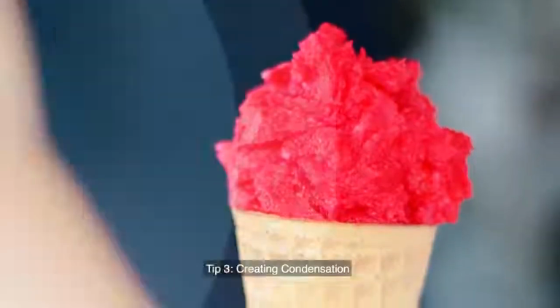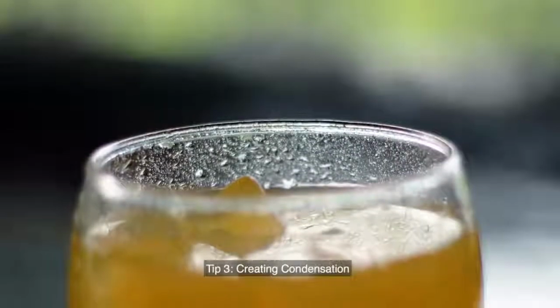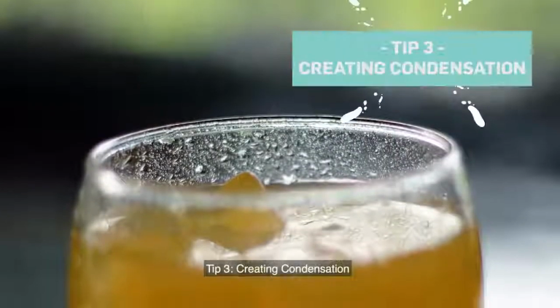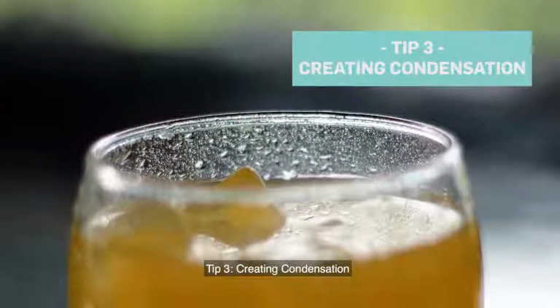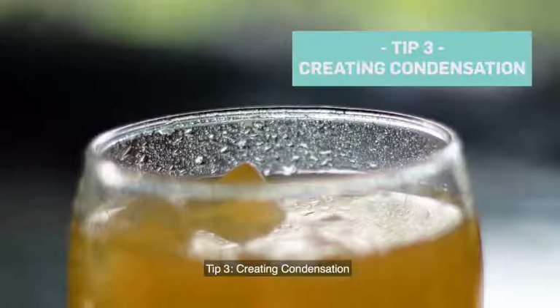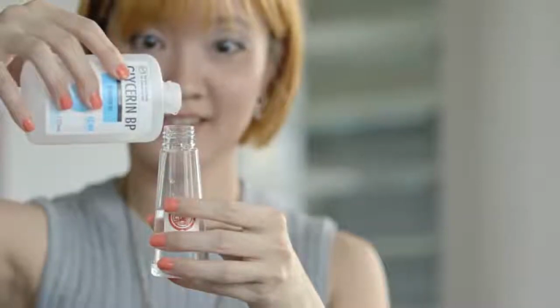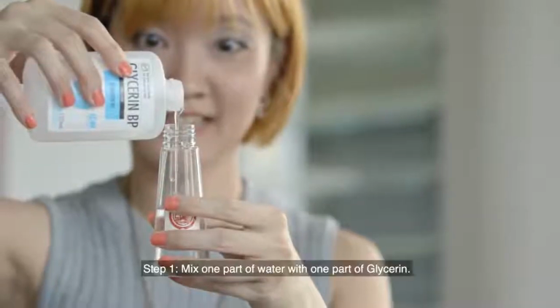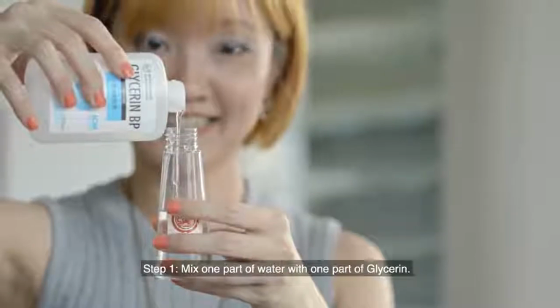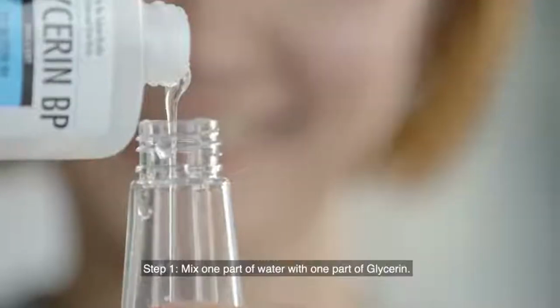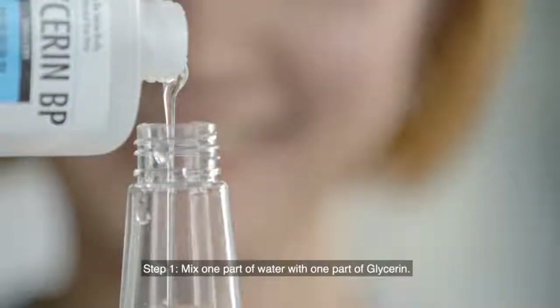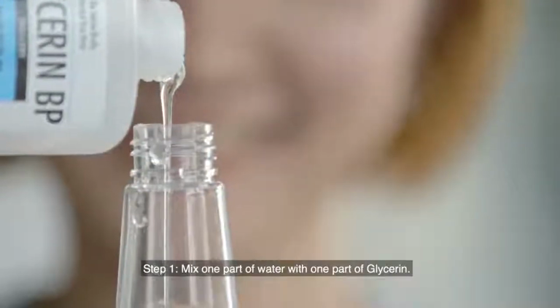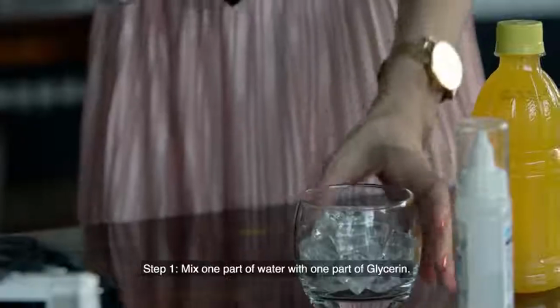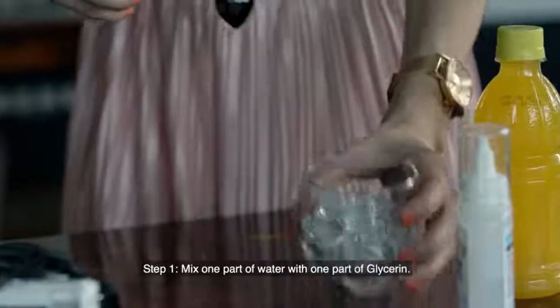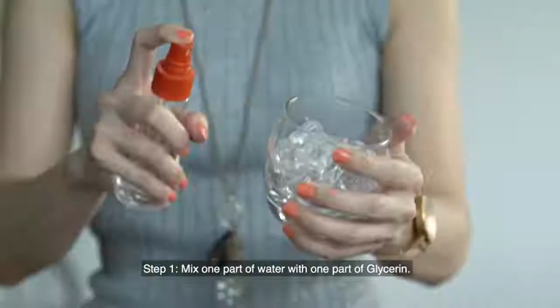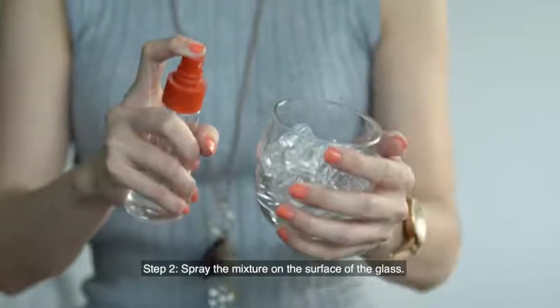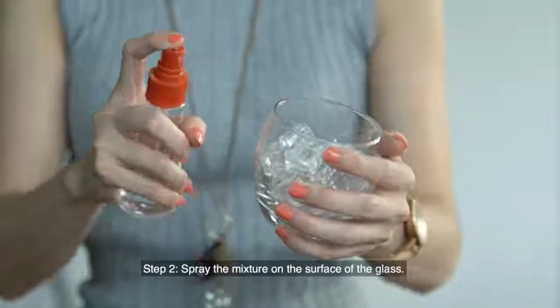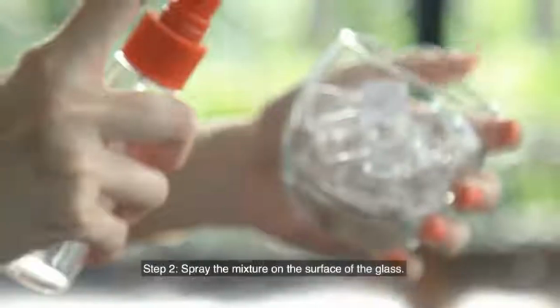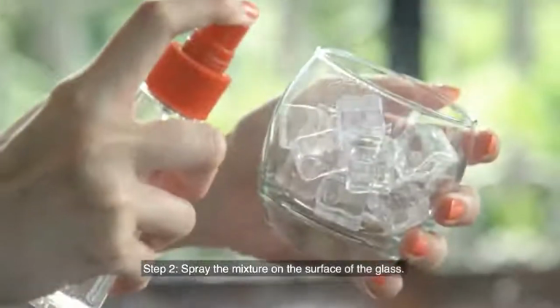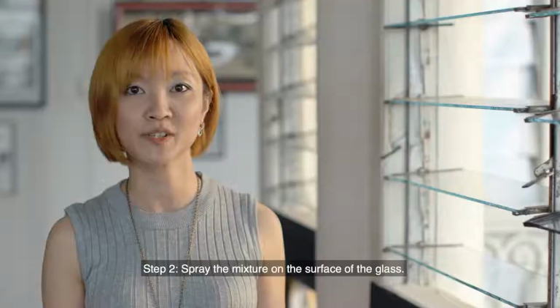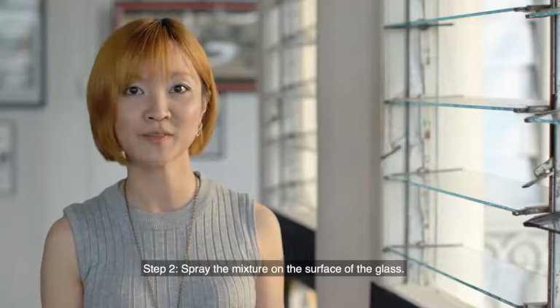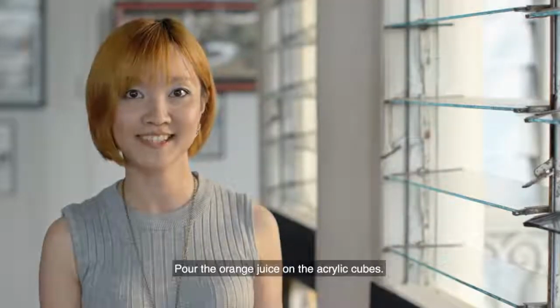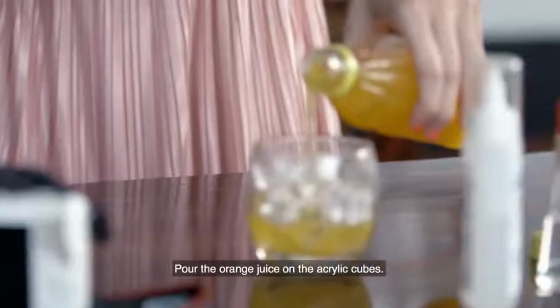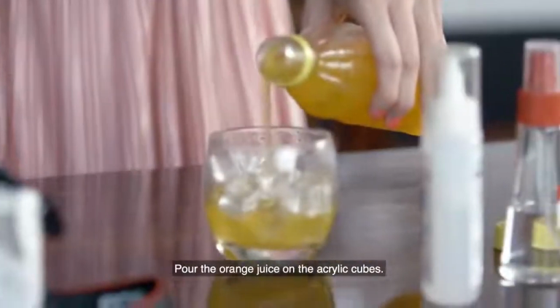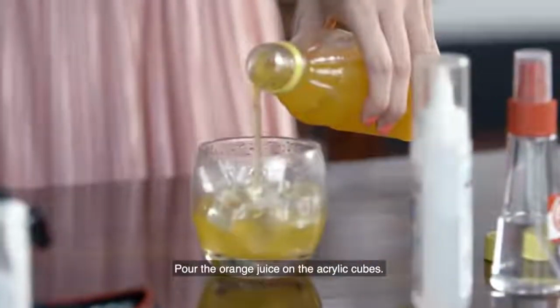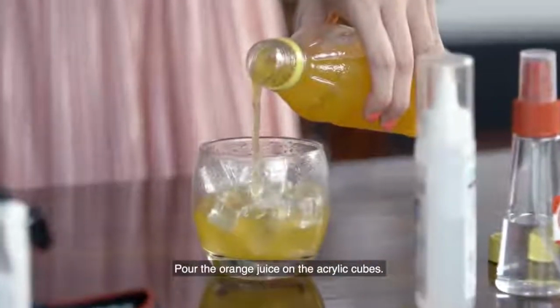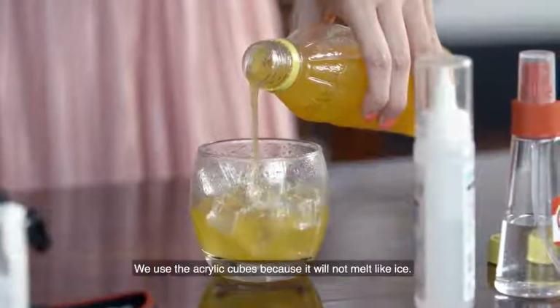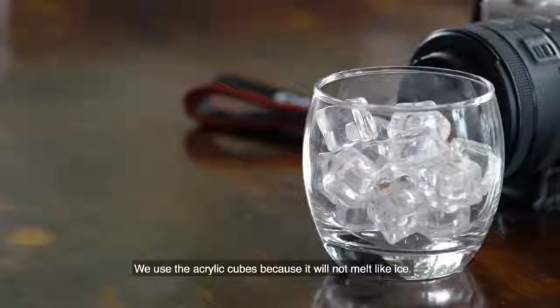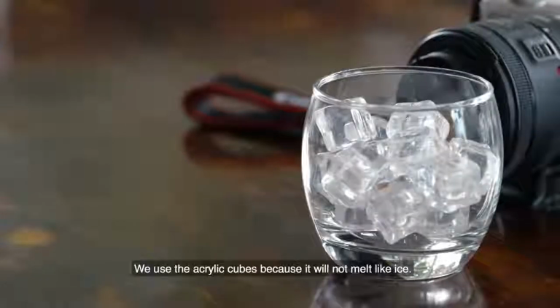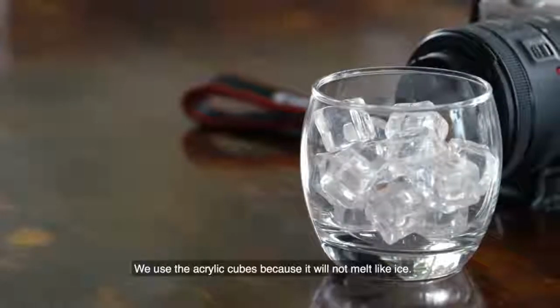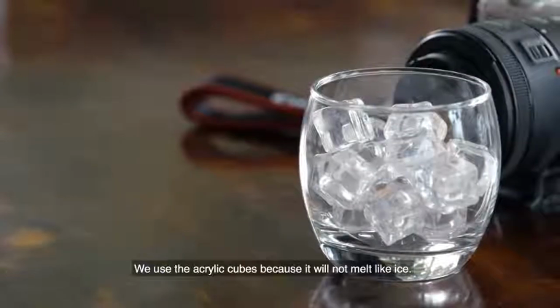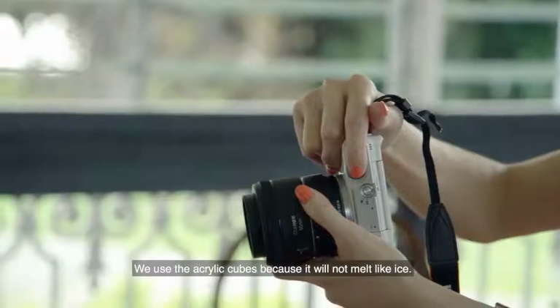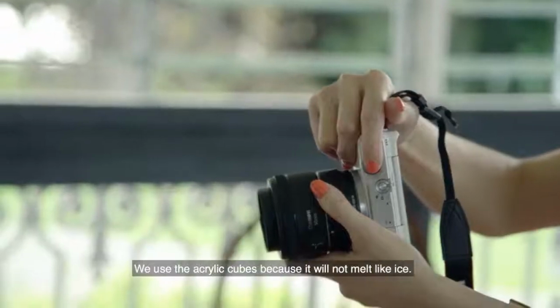Tip 3: creating condensation. Step 1, mix one part of water with one part of glycerin. Step 2, spray the mixture on the surface of the glass. Pour the orange juice on the acrylic cubes. We use acrylic cubes because they will not melt like ice.